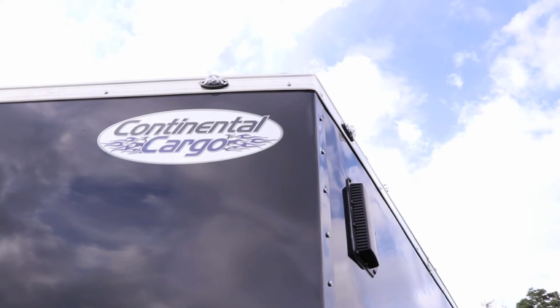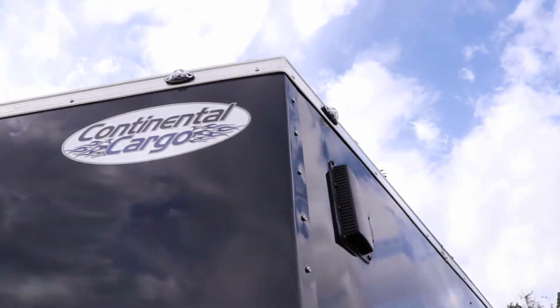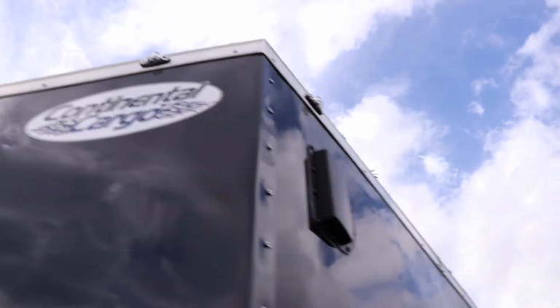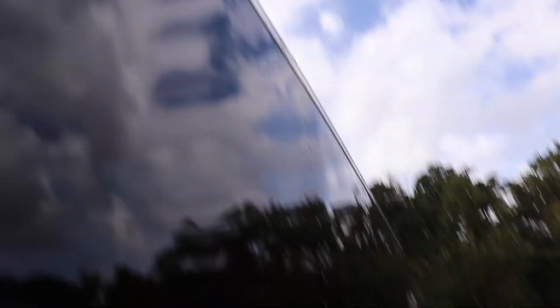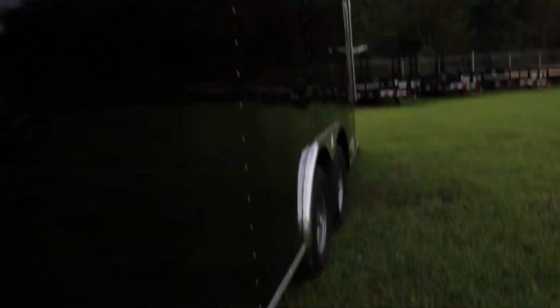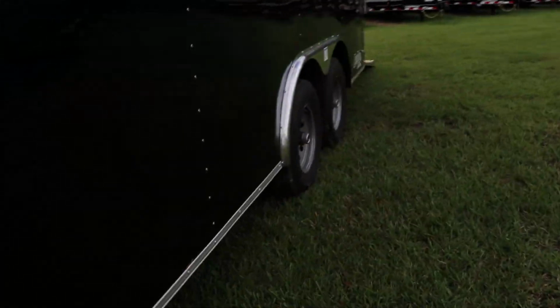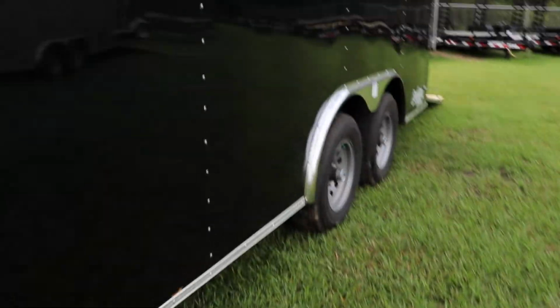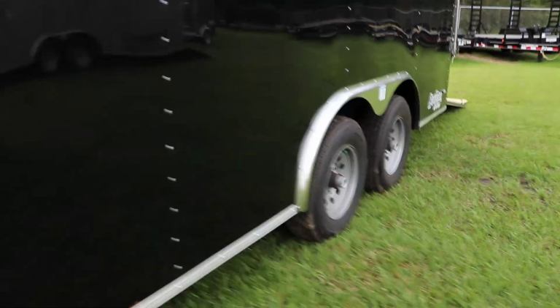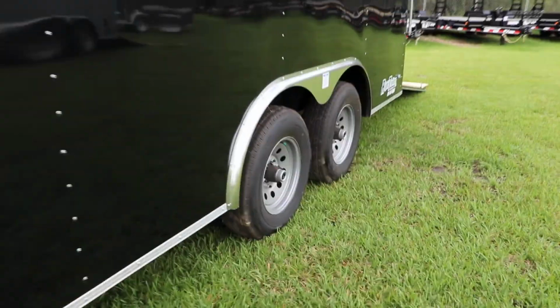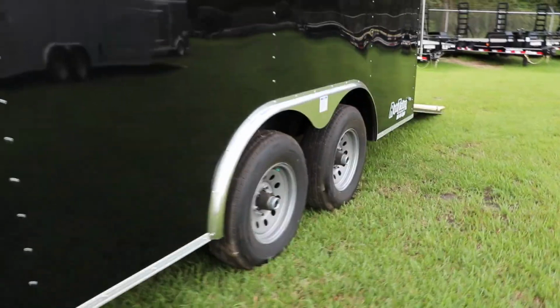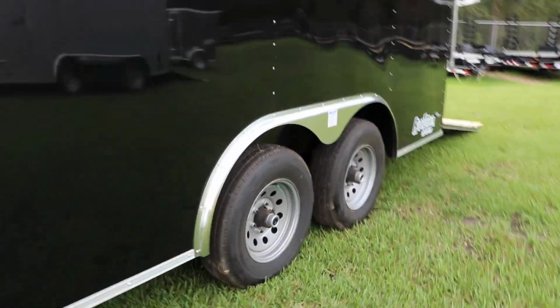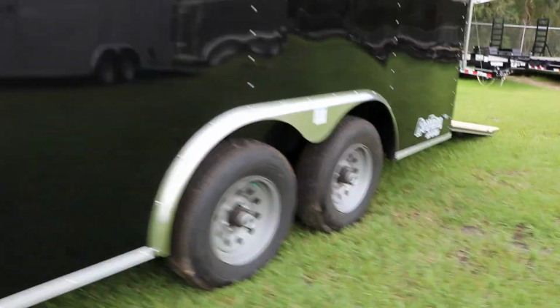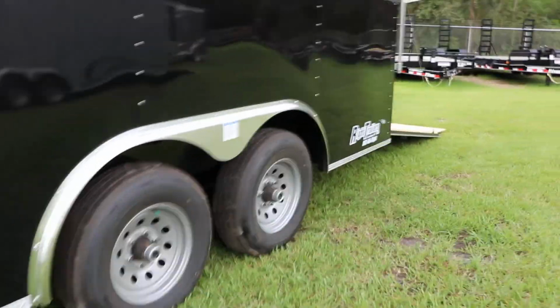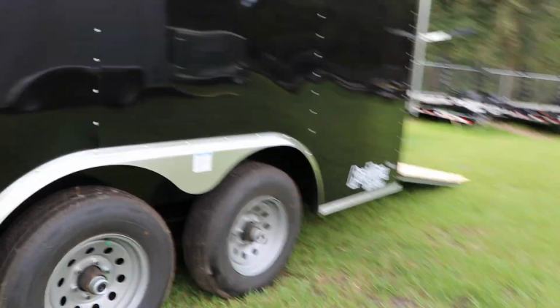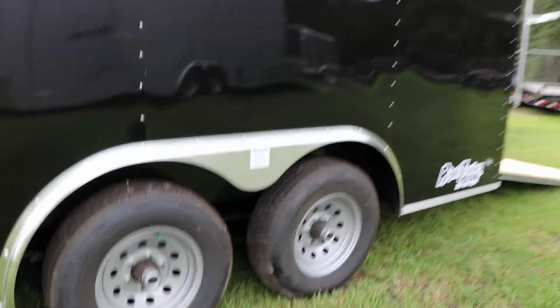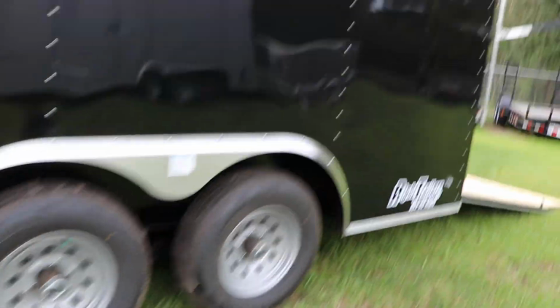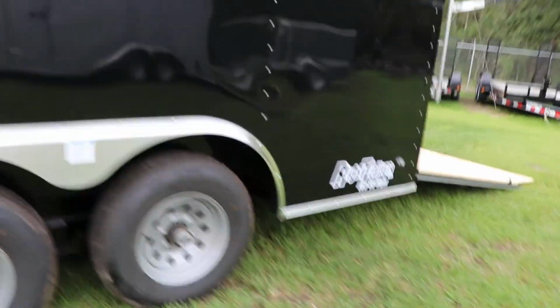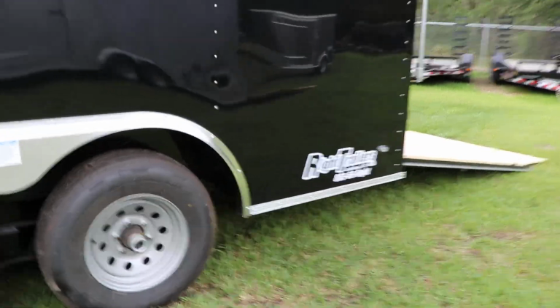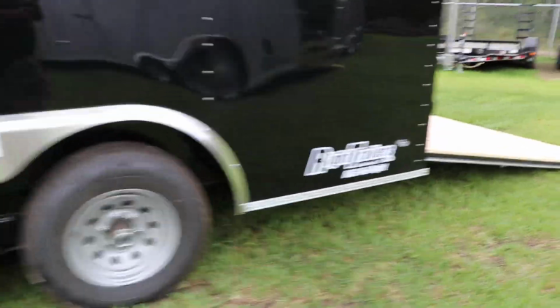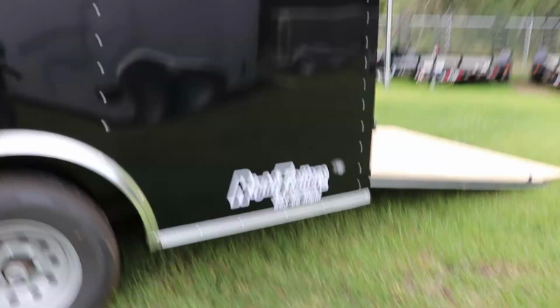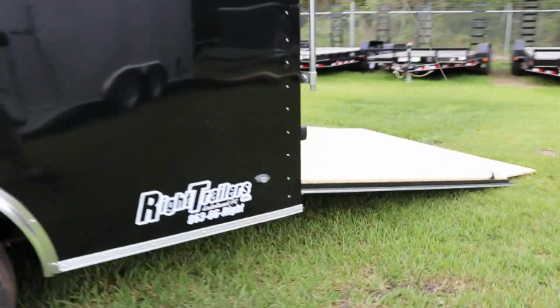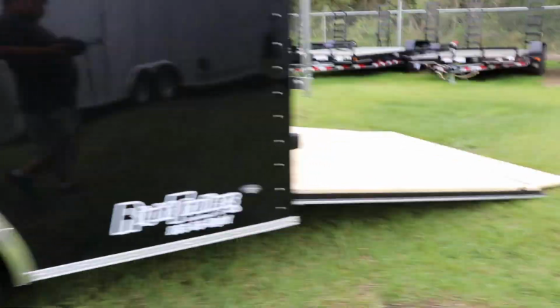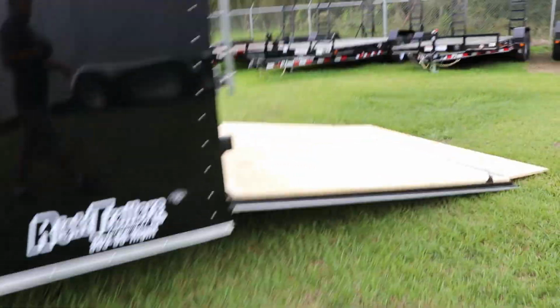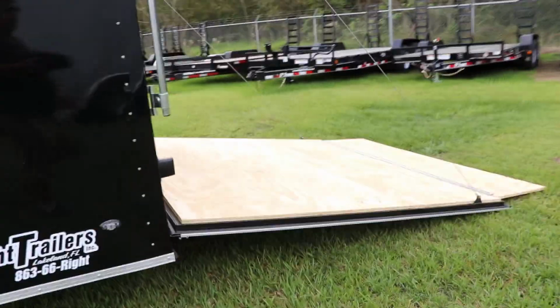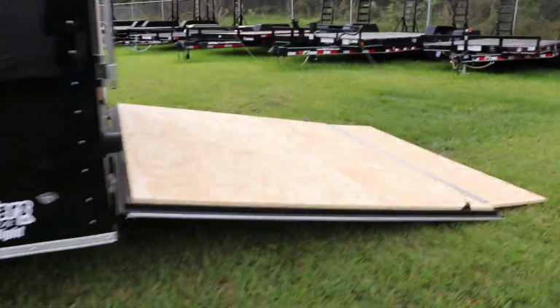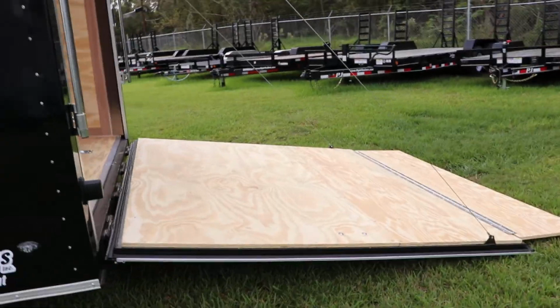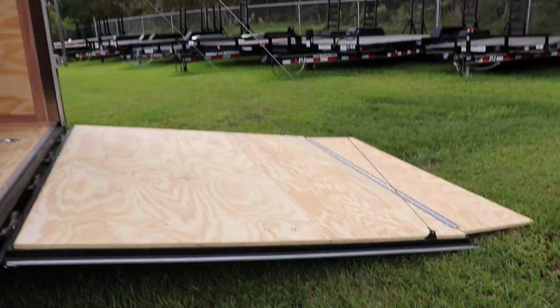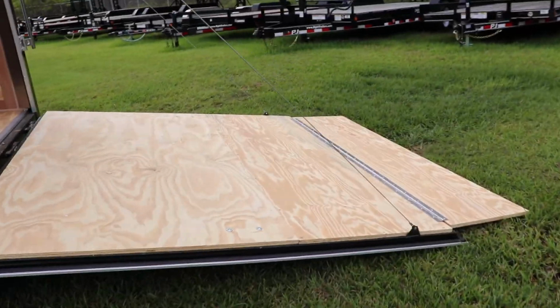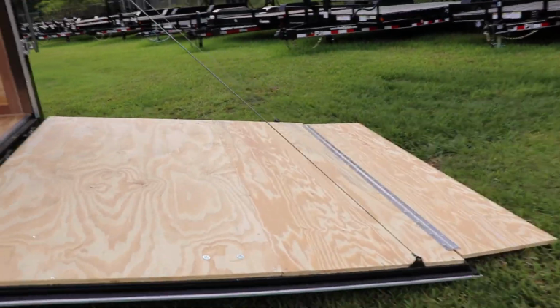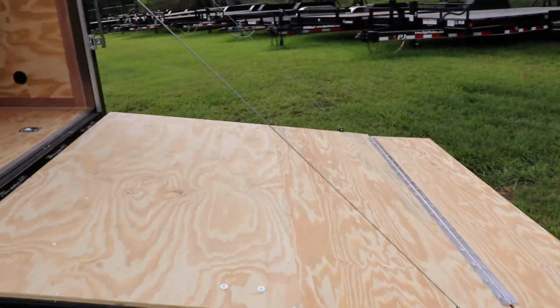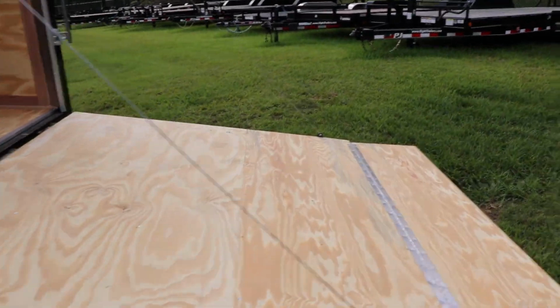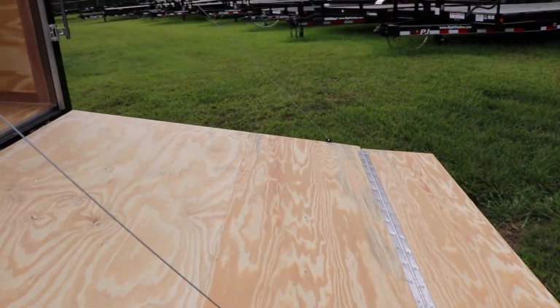It features a two-way float-through ventilation system, tandem axle, and 15-inch tires and wheels. The rear ramp has spring assist, an extended flap, and bar locks.